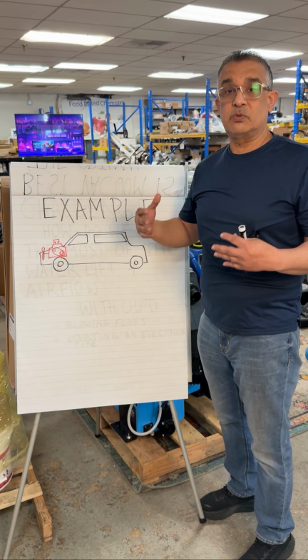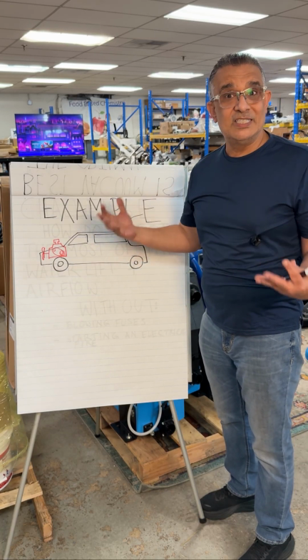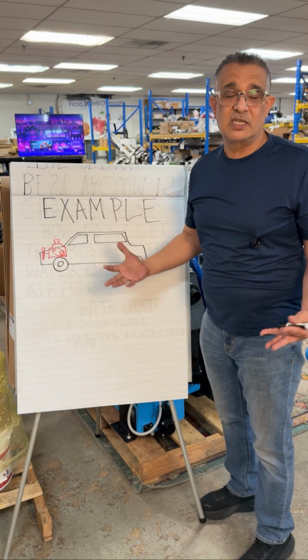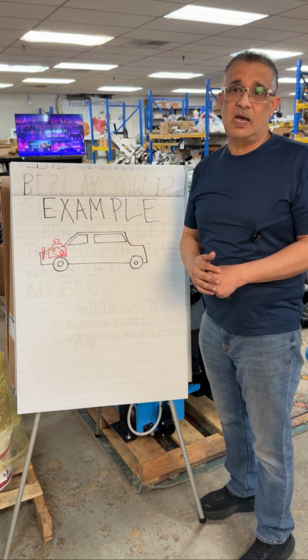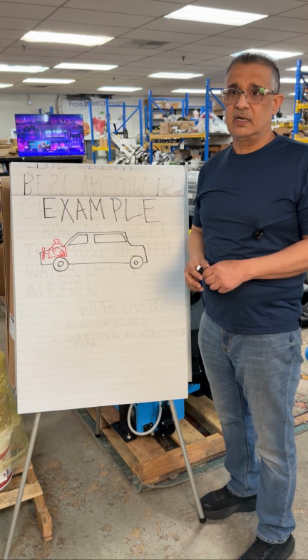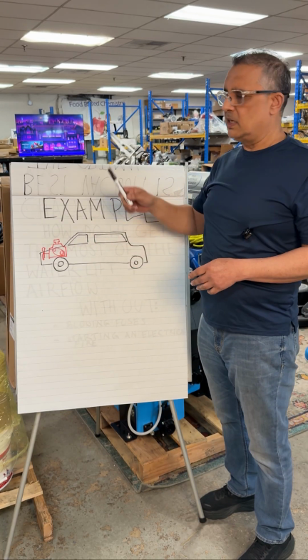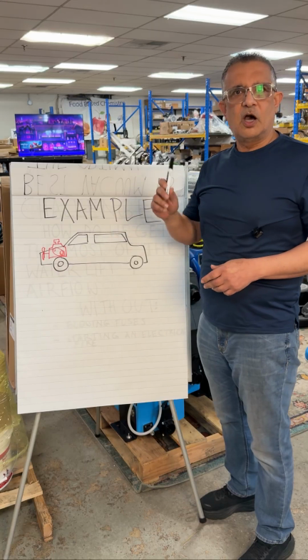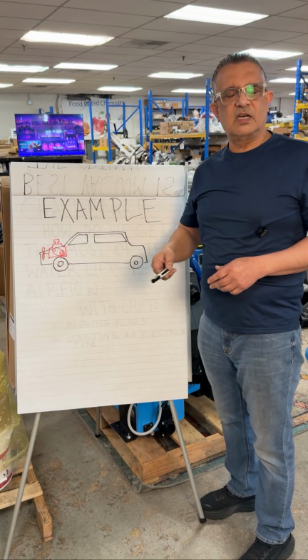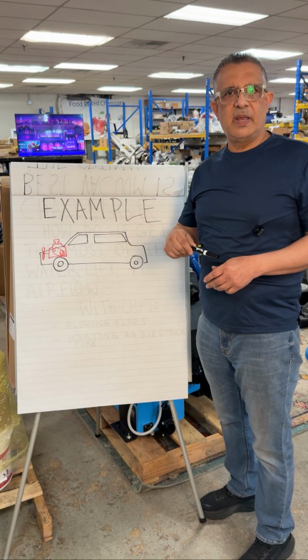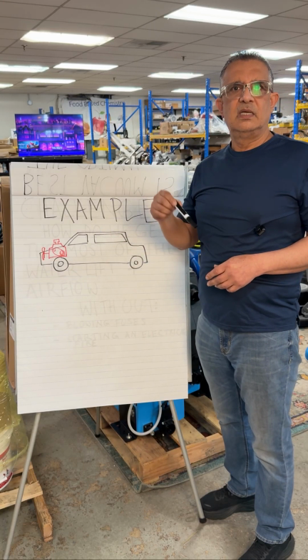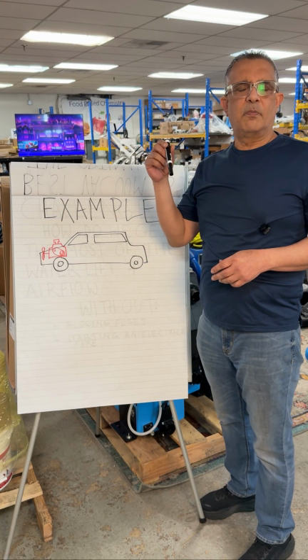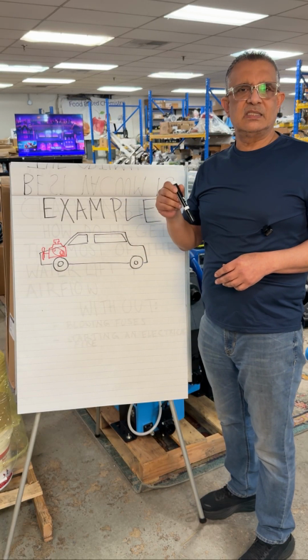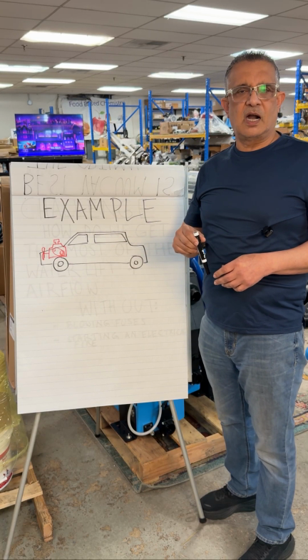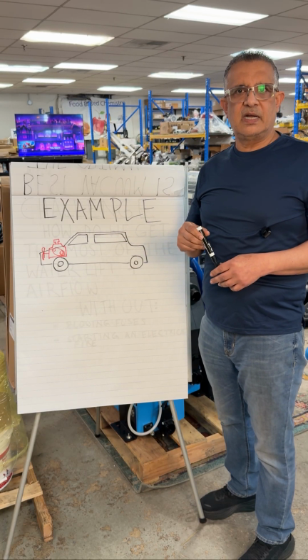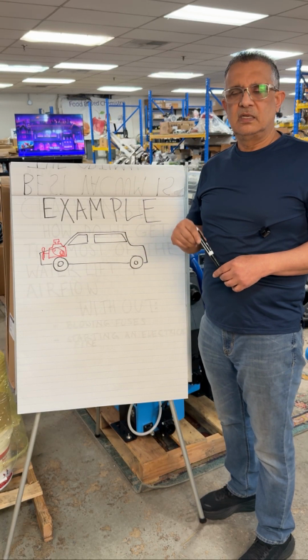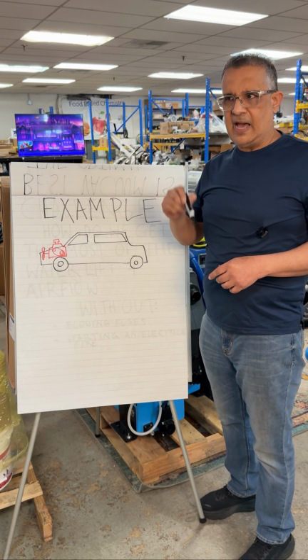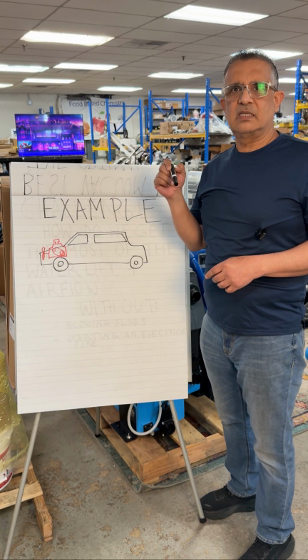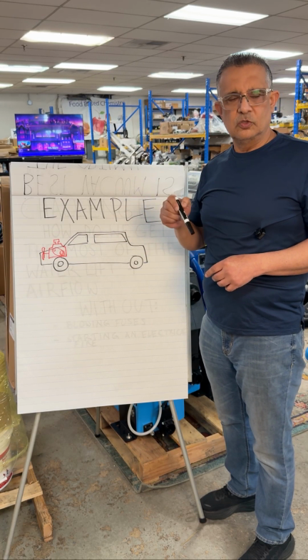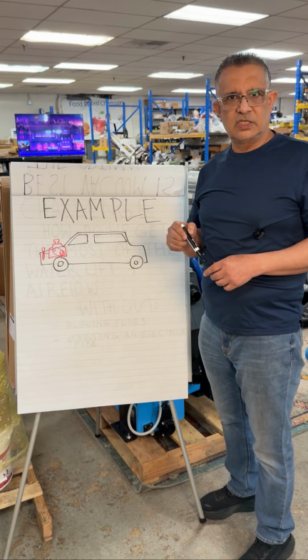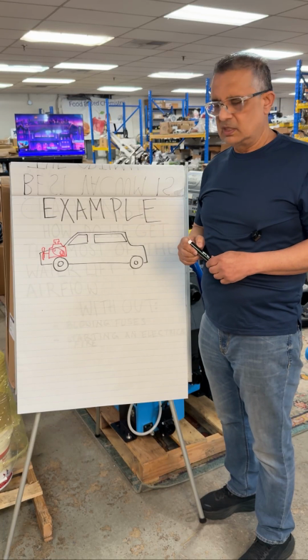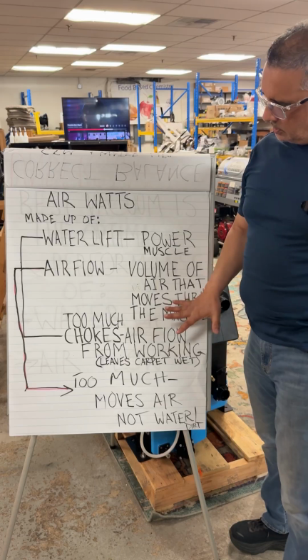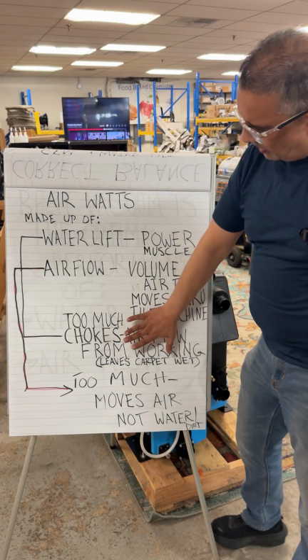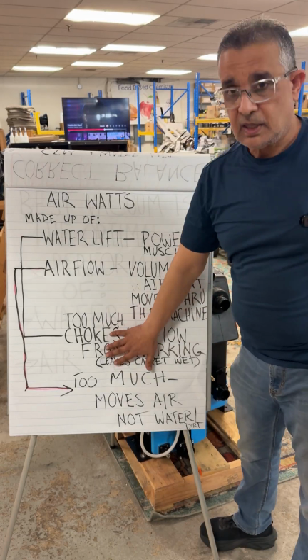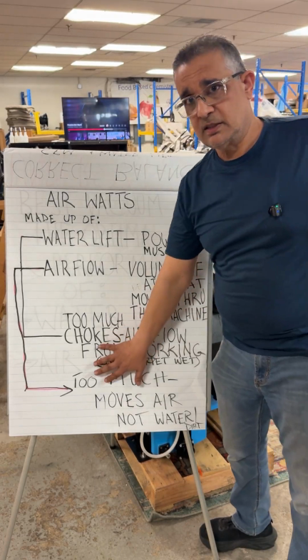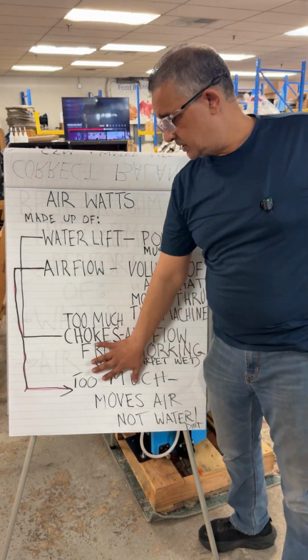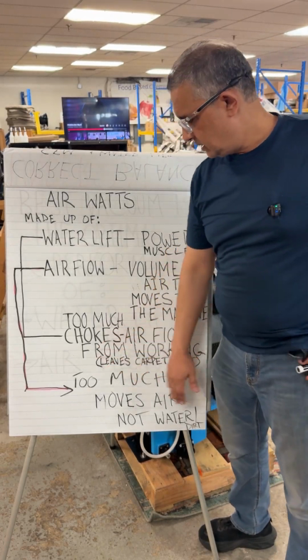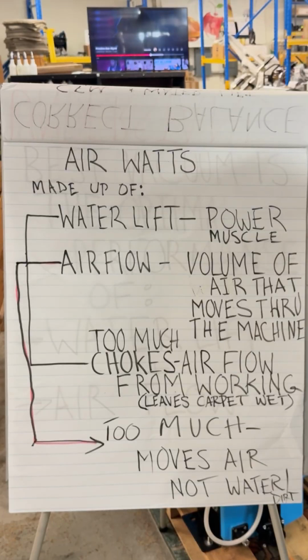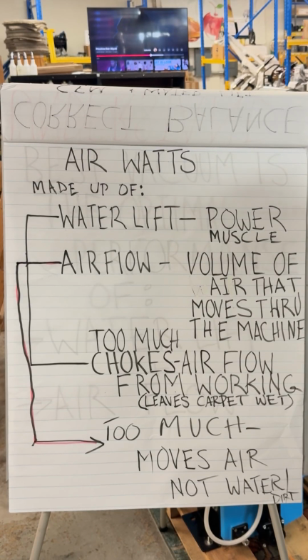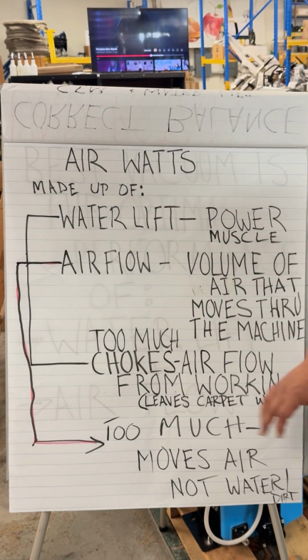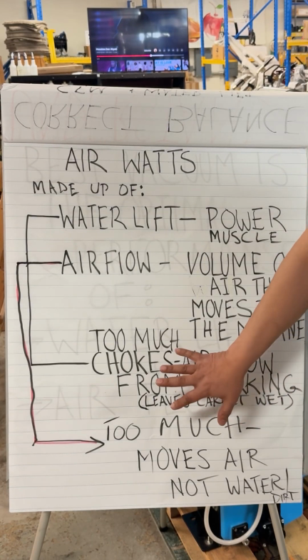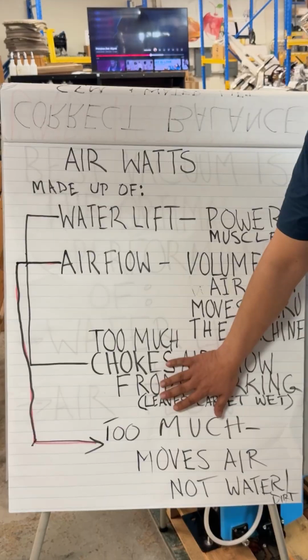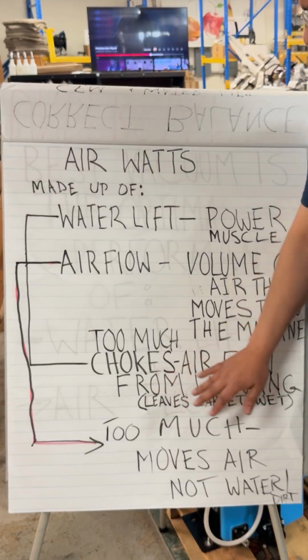That's why the engineers can do it a lot better. All of the stuff that's made or passes our standard has those features. This is probably the hardest thing to understand, but just stay with me and I'll give you an example.